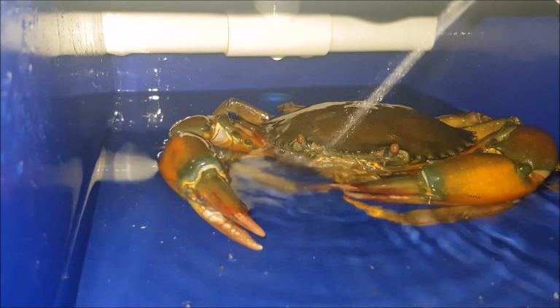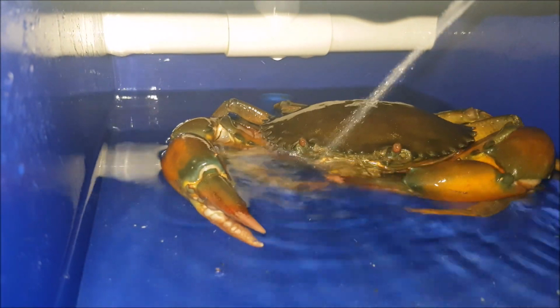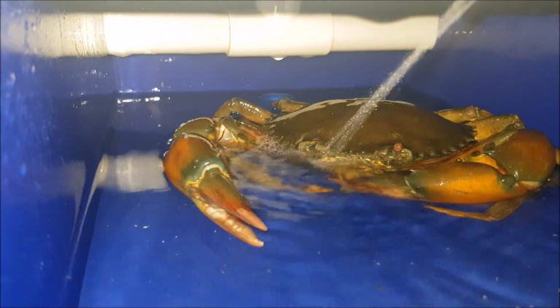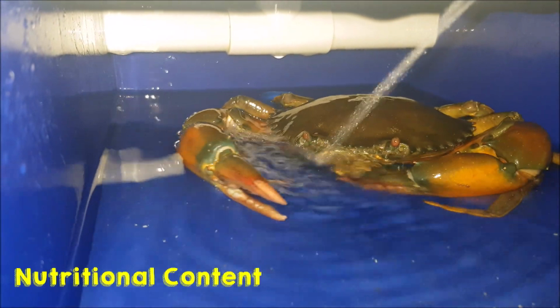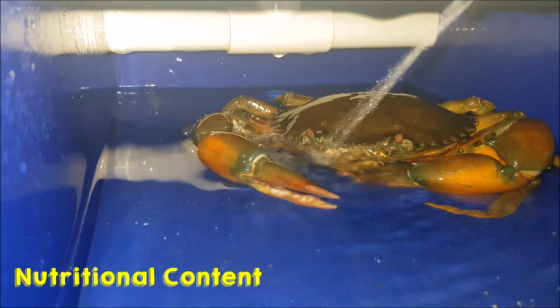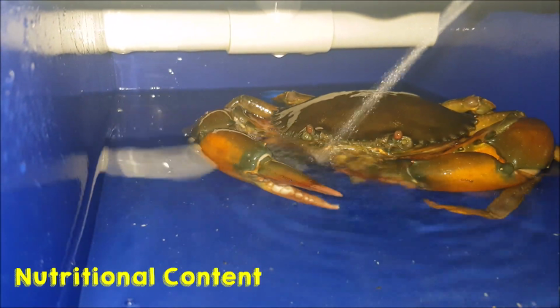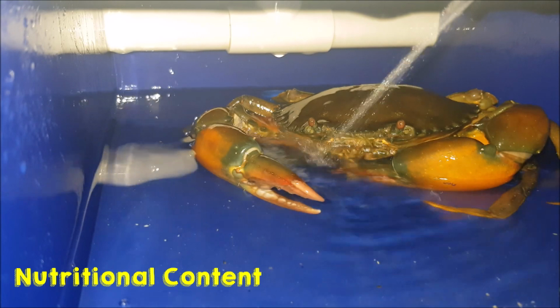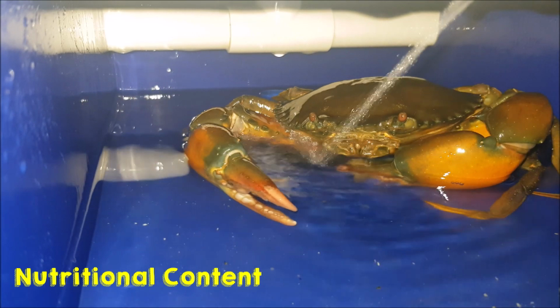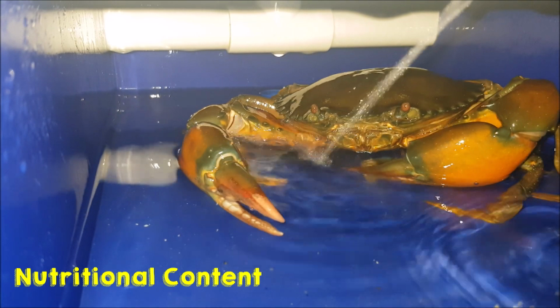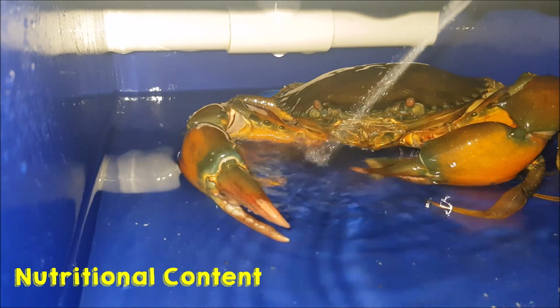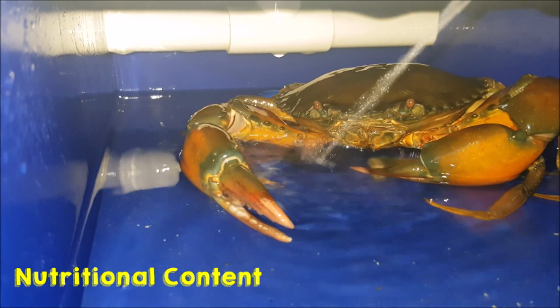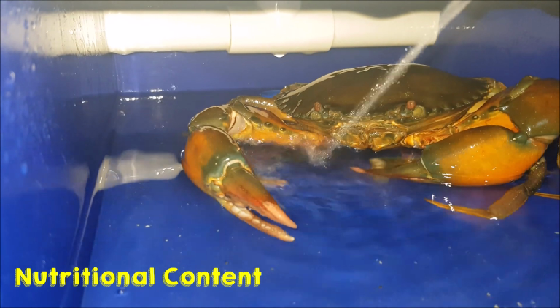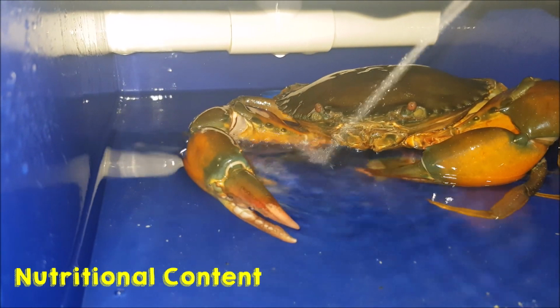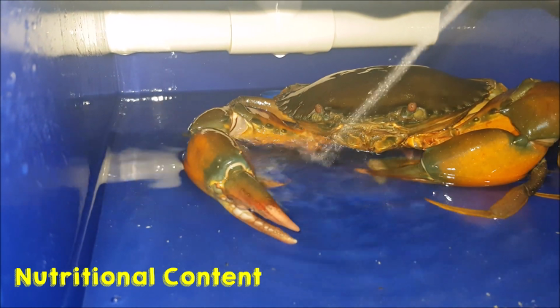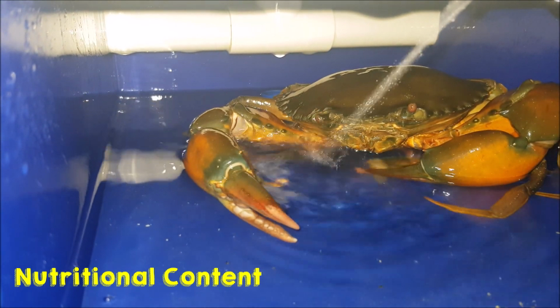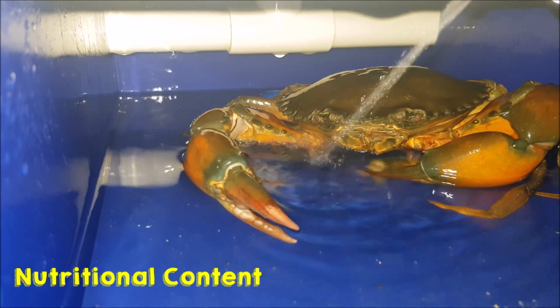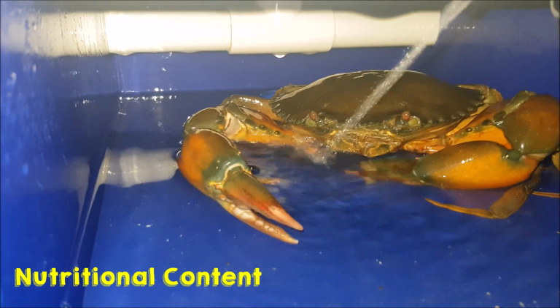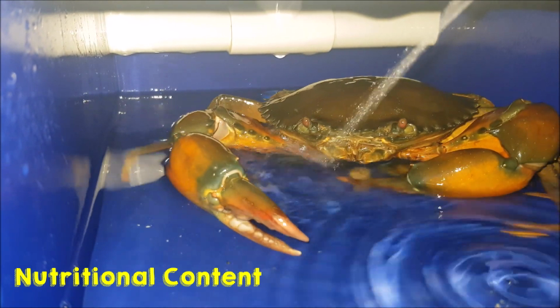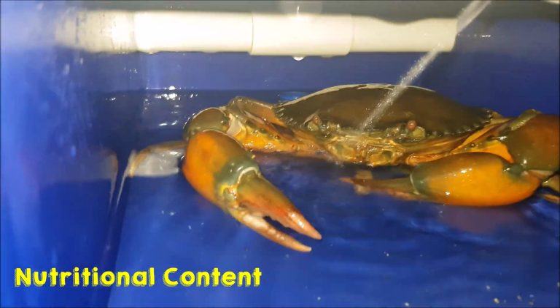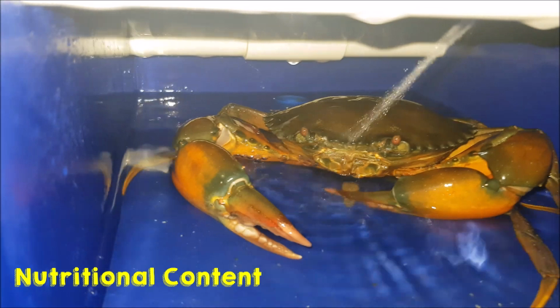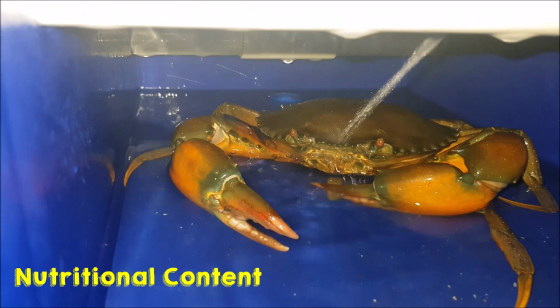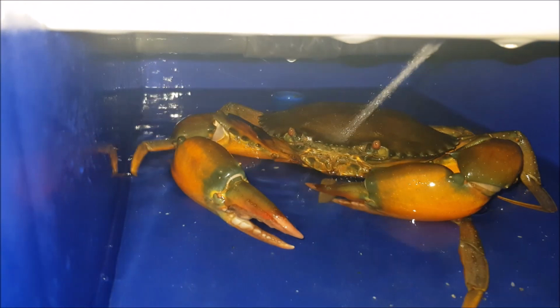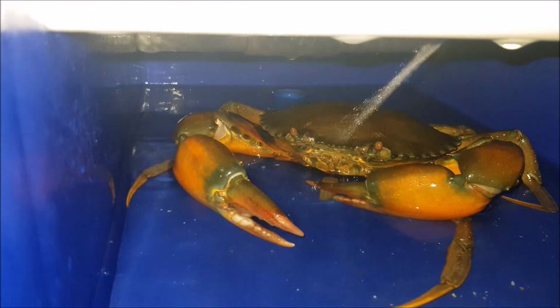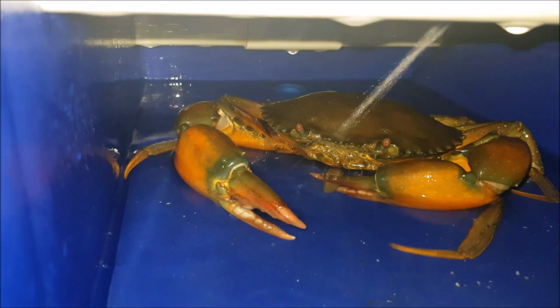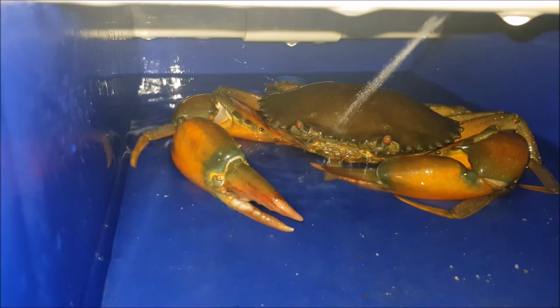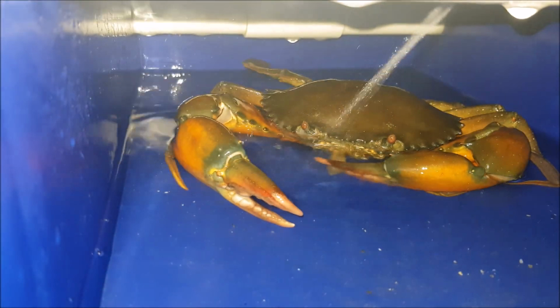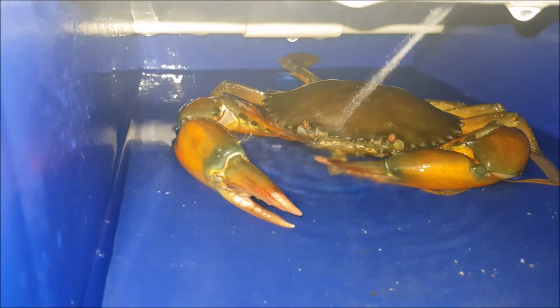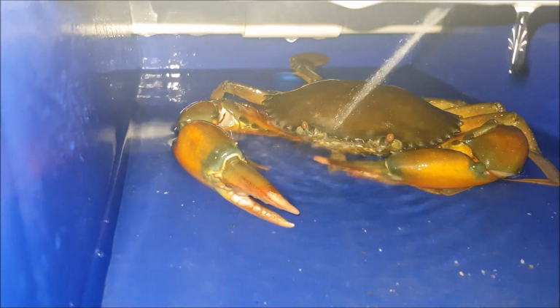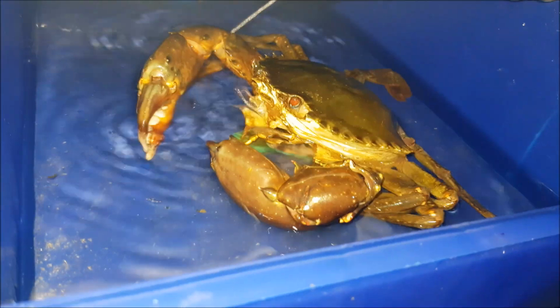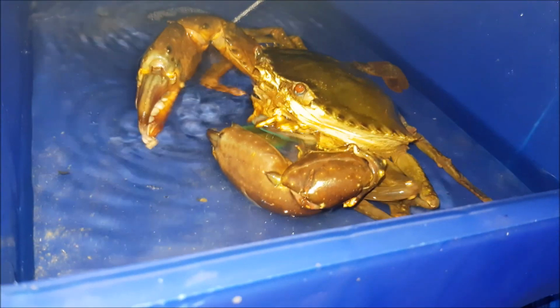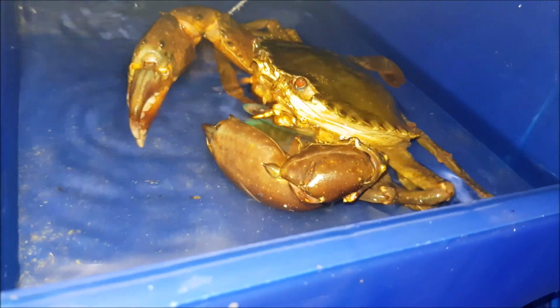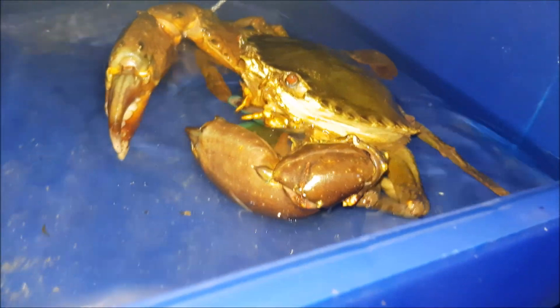Additional points to think about are also nutritional content — how much protein this feed actually contains, and whether it is beneficial as compared to trash fish per se.